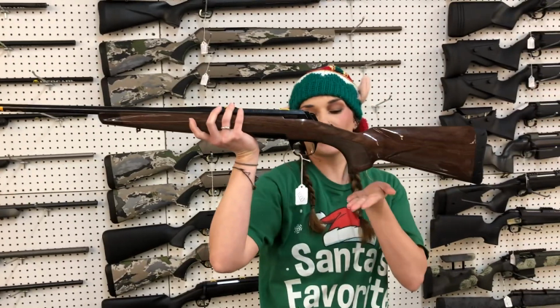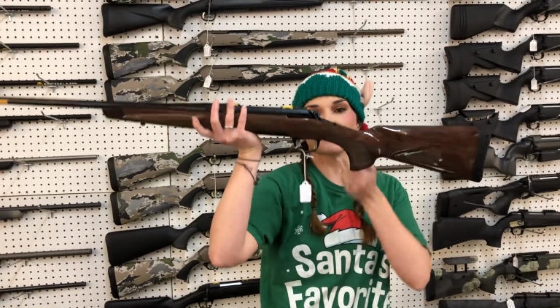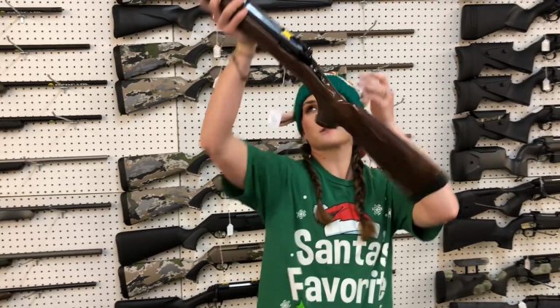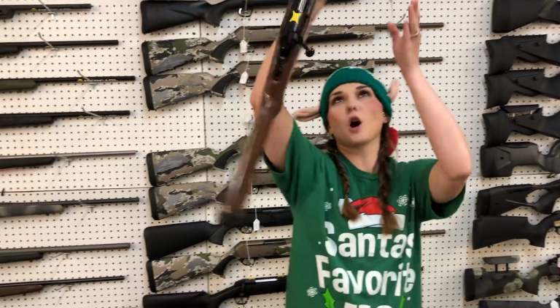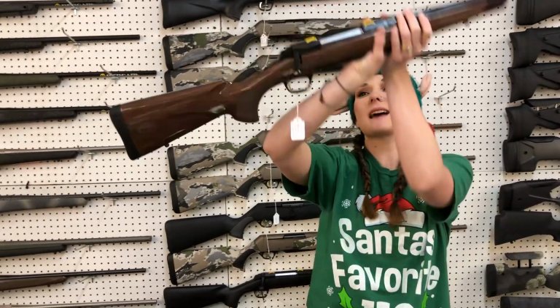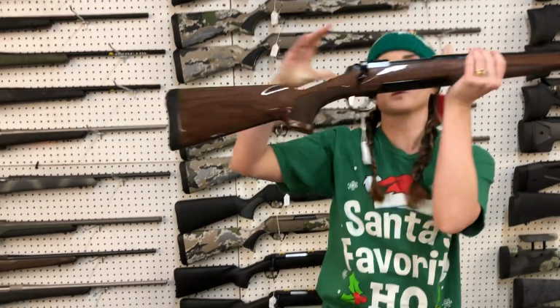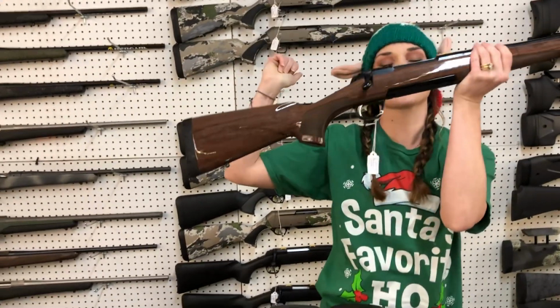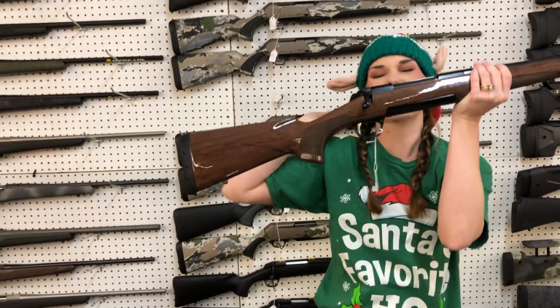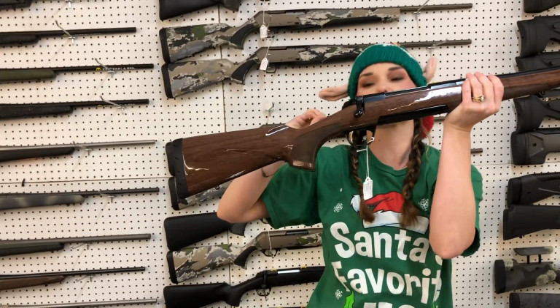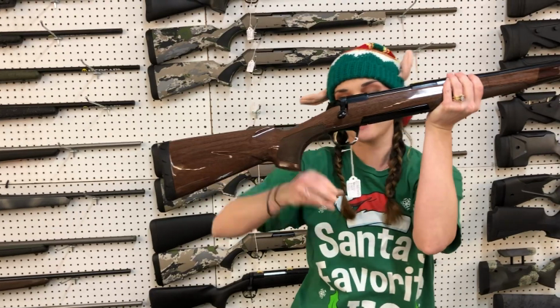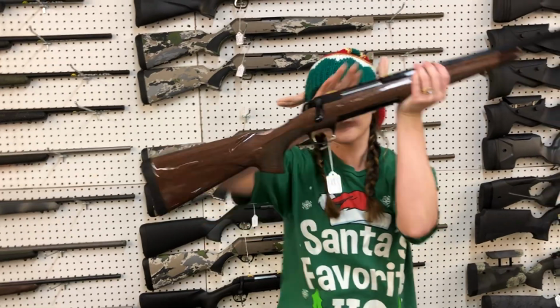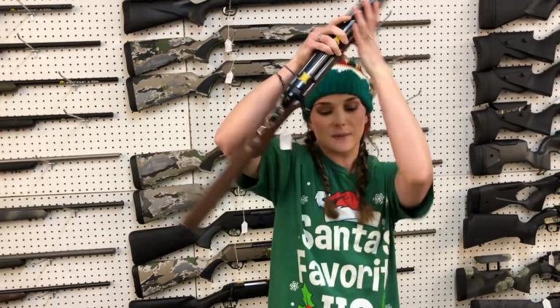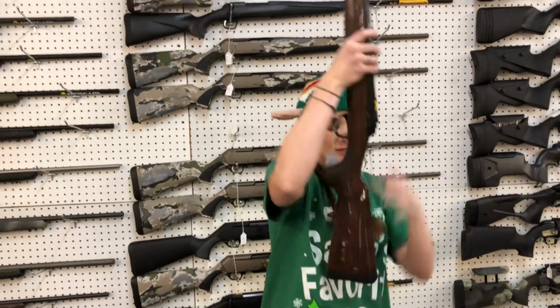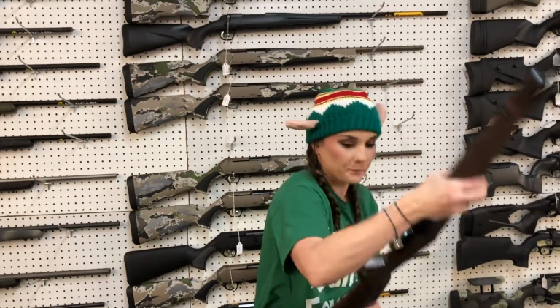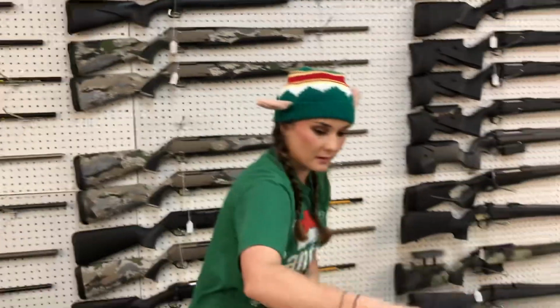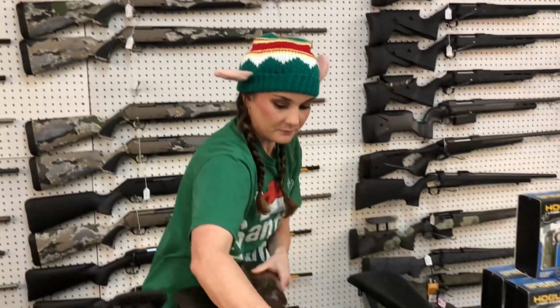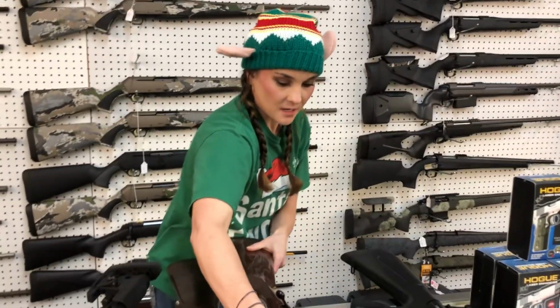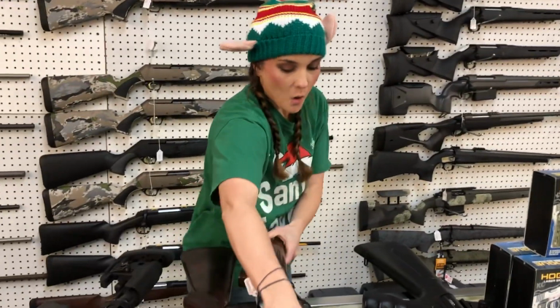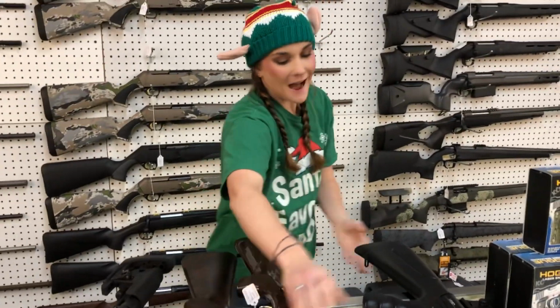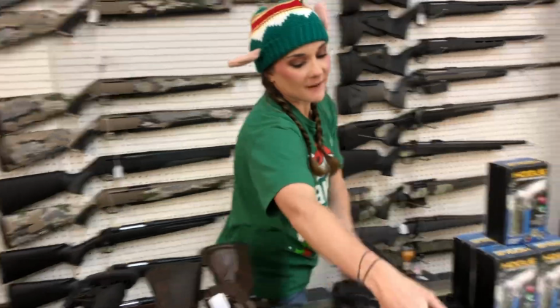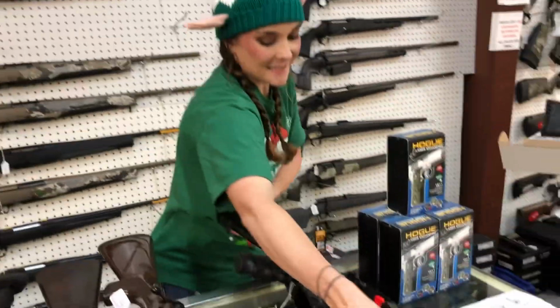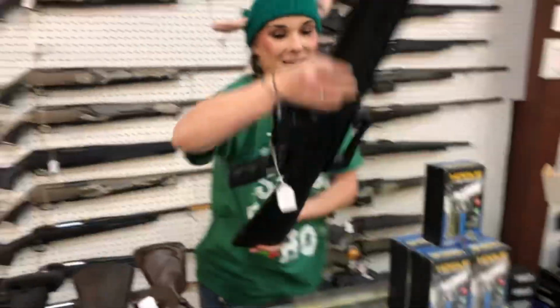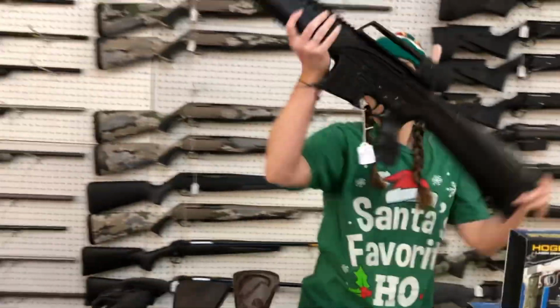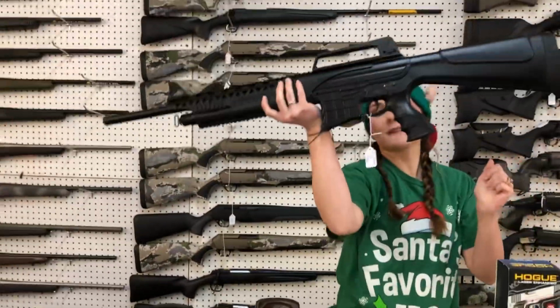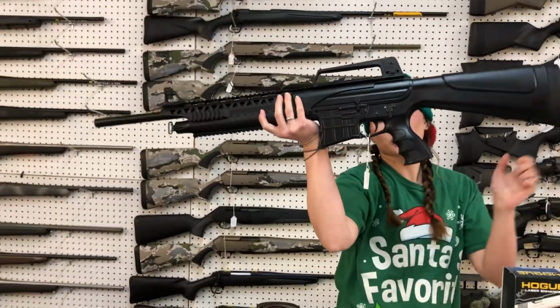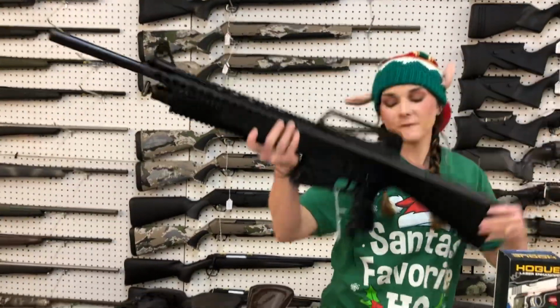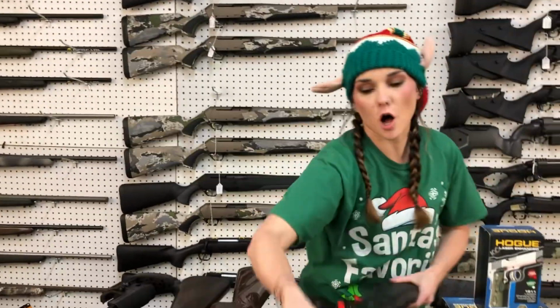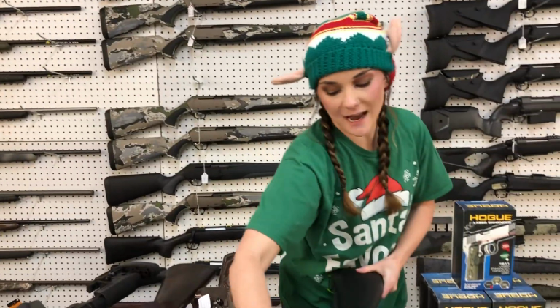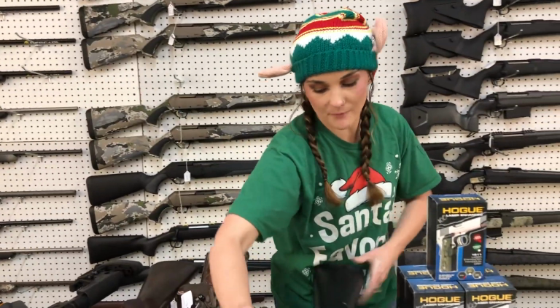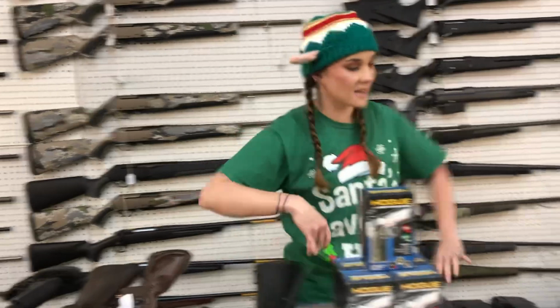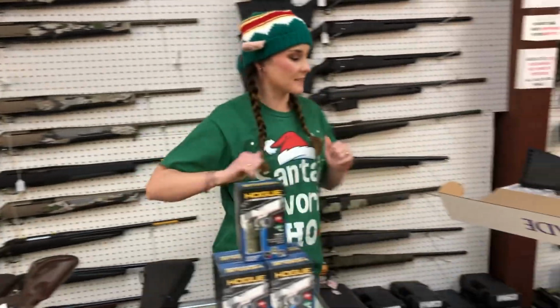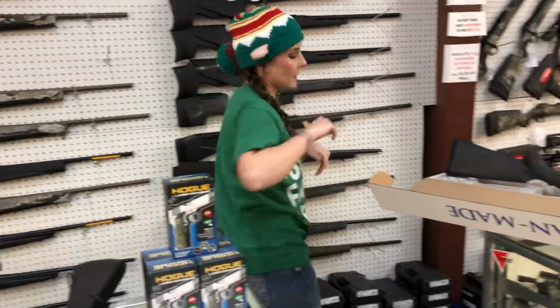Browning X-Bolt Gold Medallion 300 Win Mag — gorgeous gun. She is going to be $1,000. Rock Island VR60 in the 12 gauge, $350. I've also got extra mags and drums in stock for her.